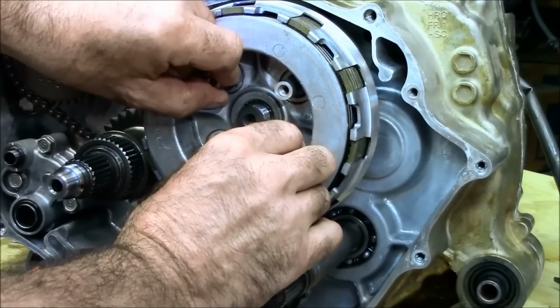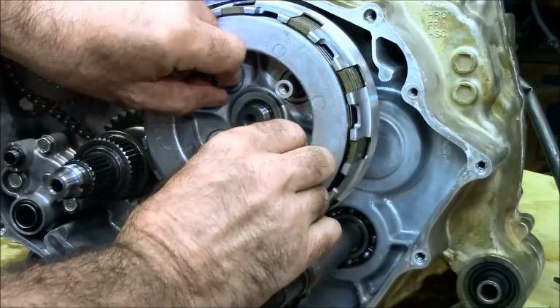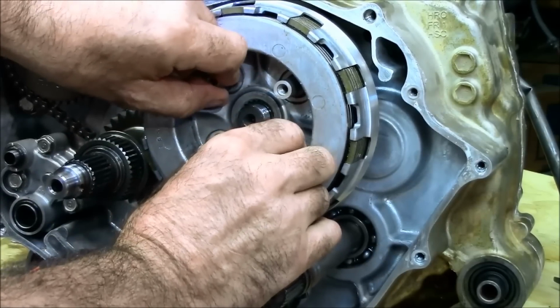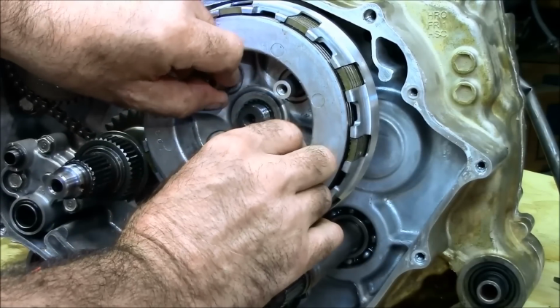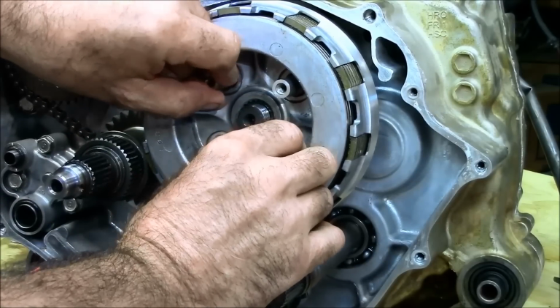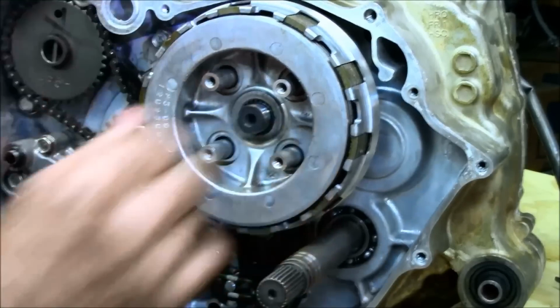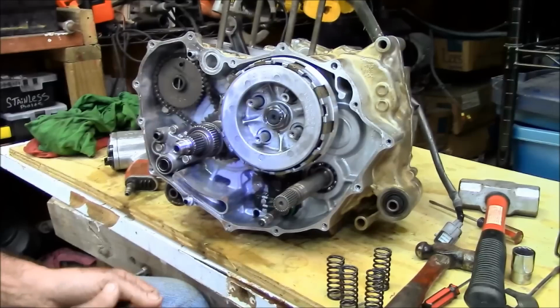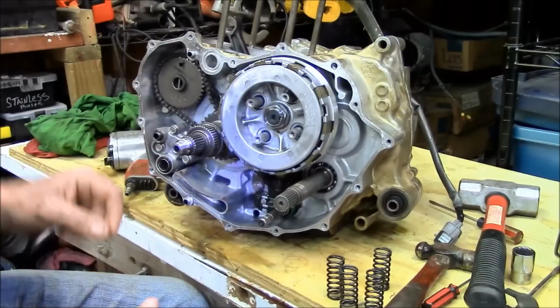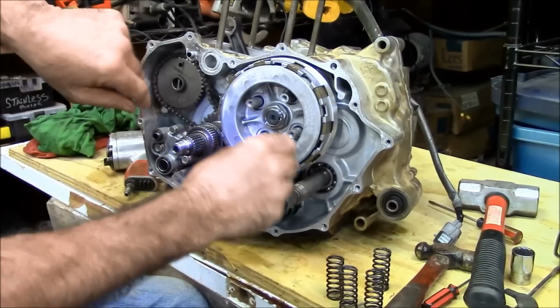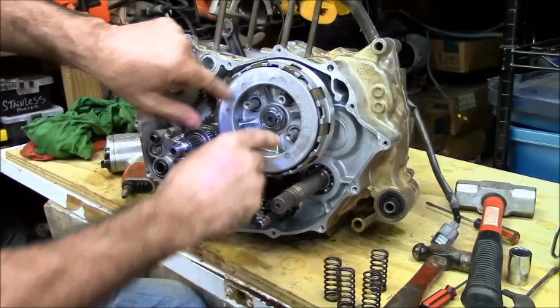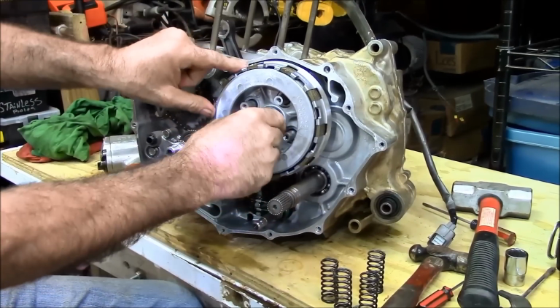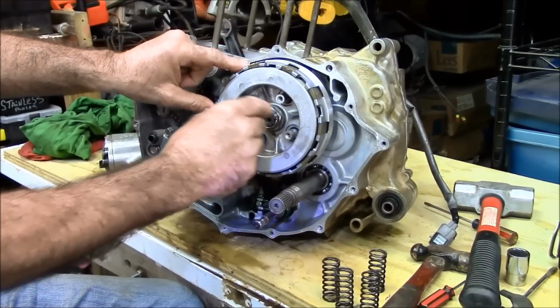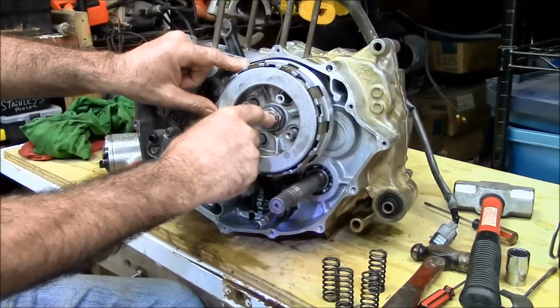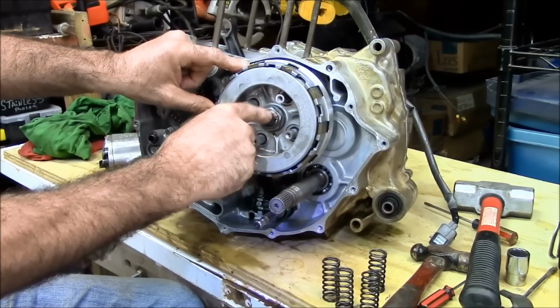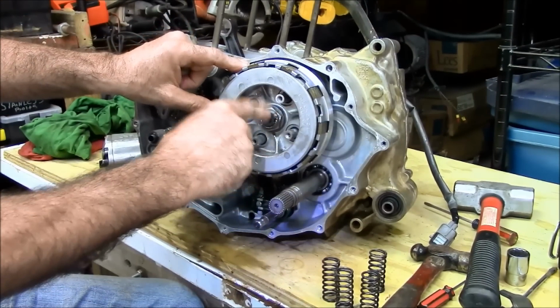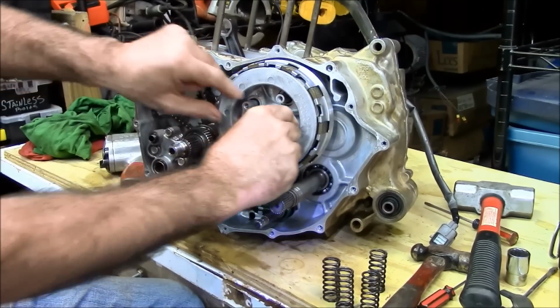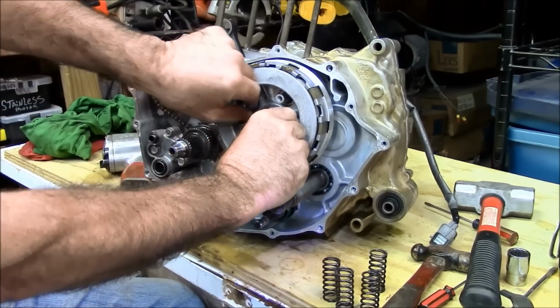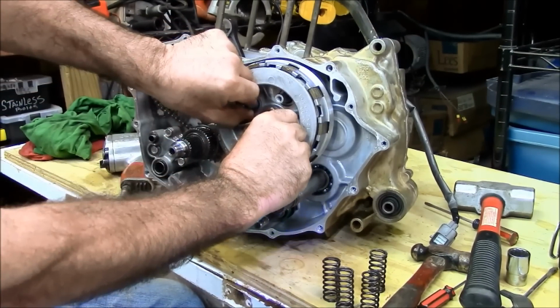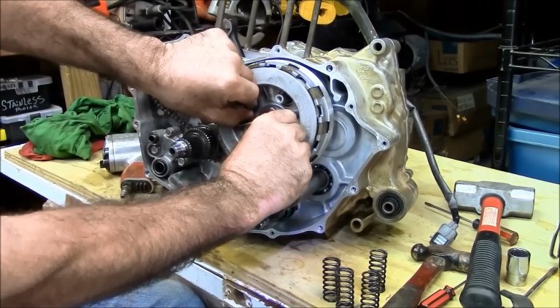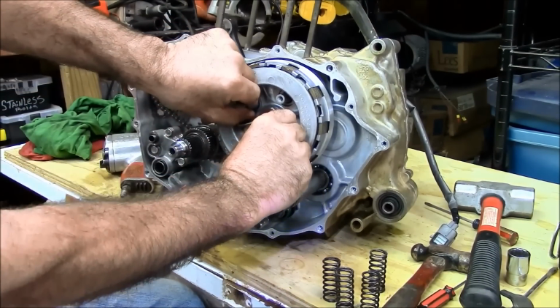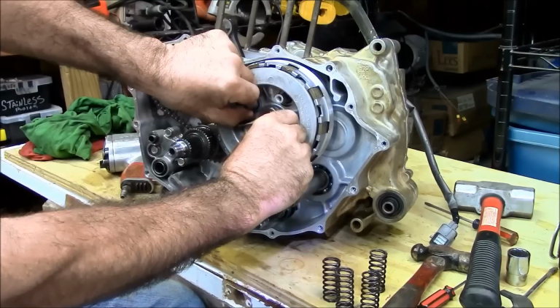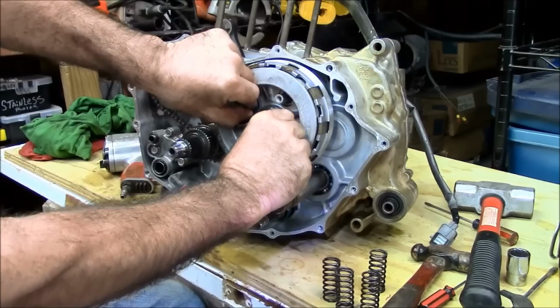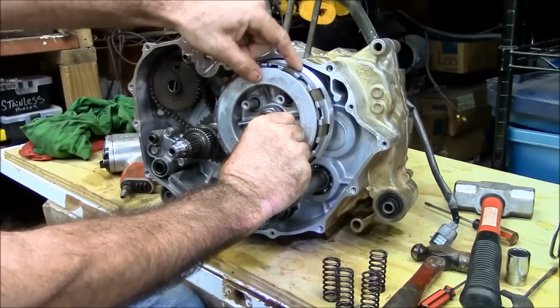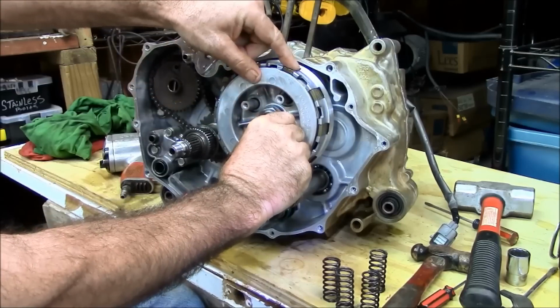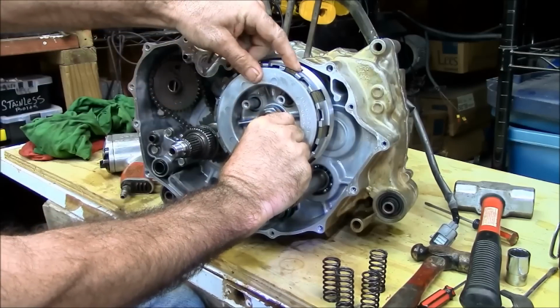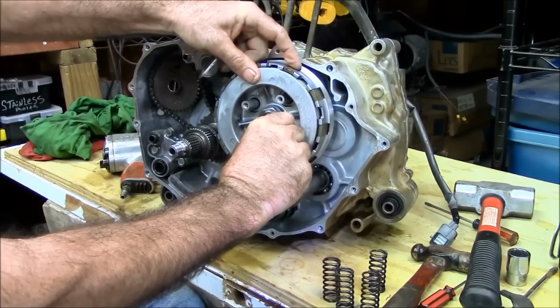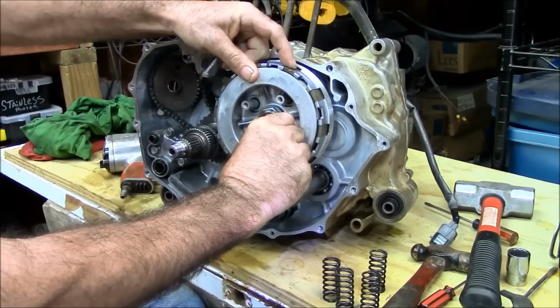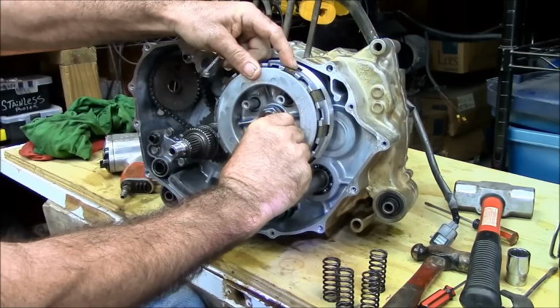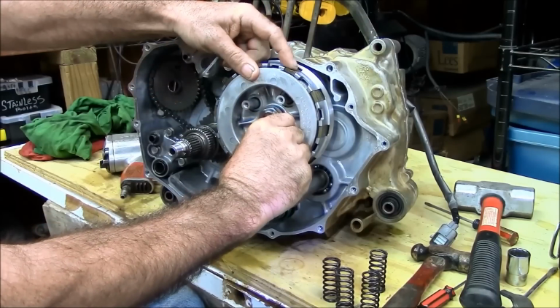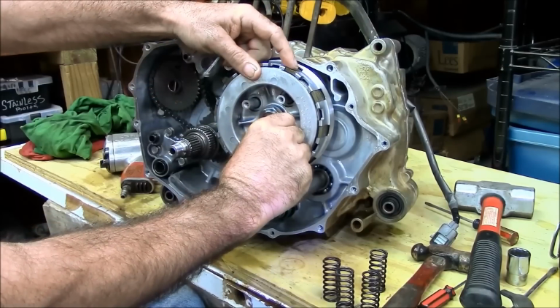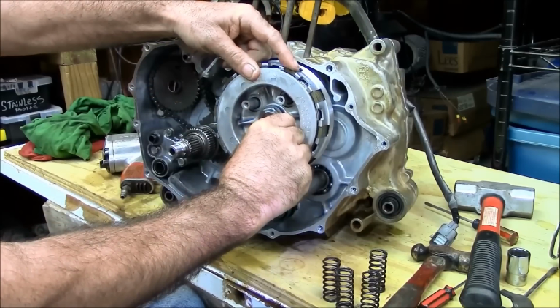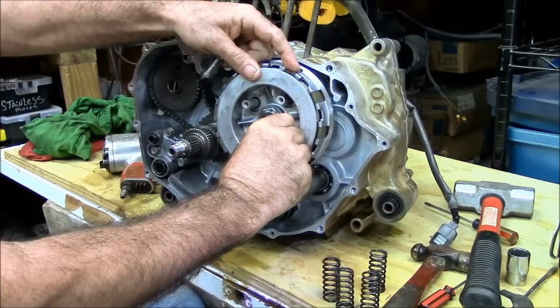That's how you know it is set up correctly. Now once you've impacted and torqued the nut back down, you want to make sure that the inside pressure plate moves all the way up and that you have no play in the clutch plates. Because if you do, the clutch will never engage.